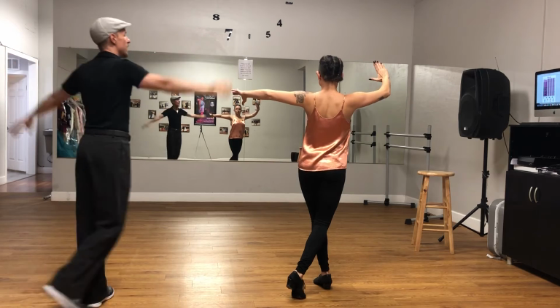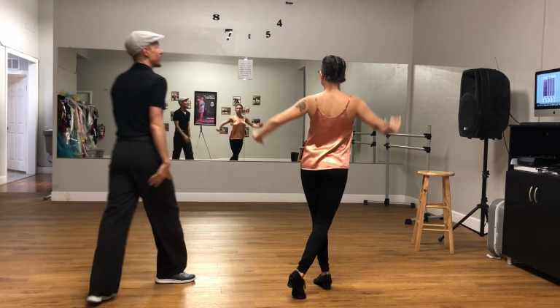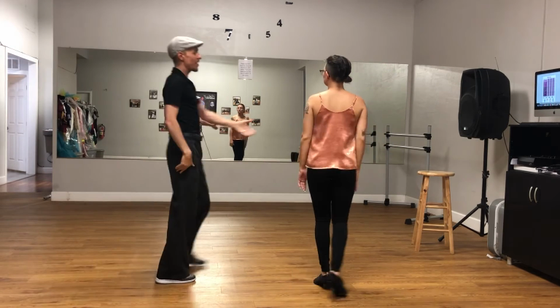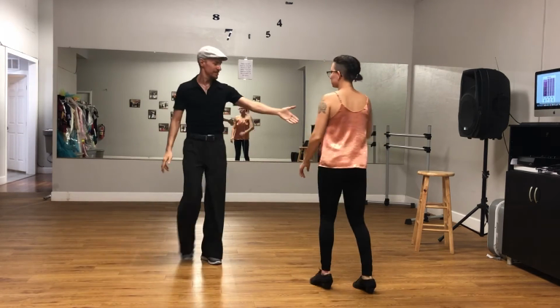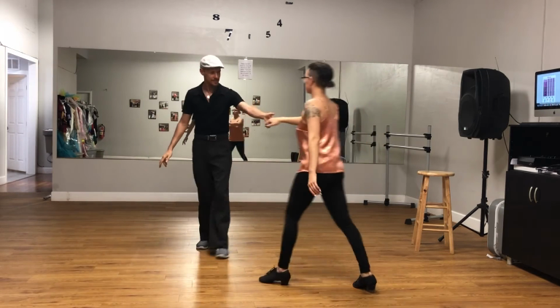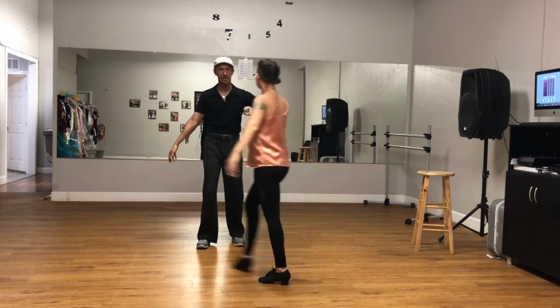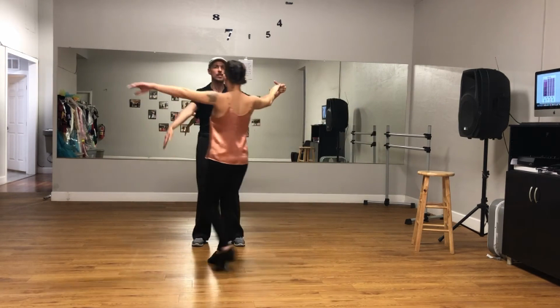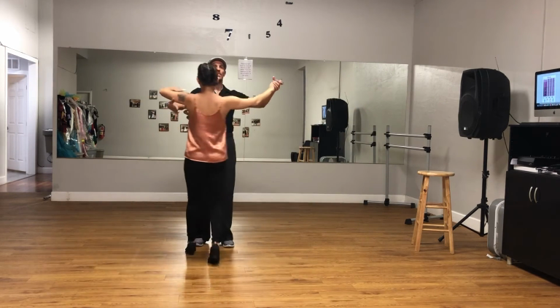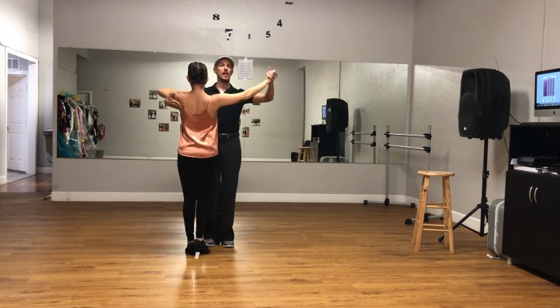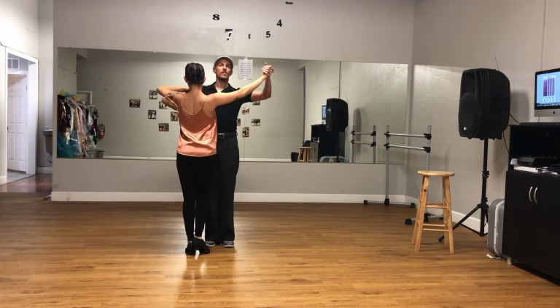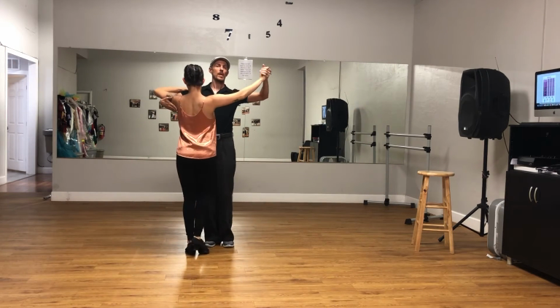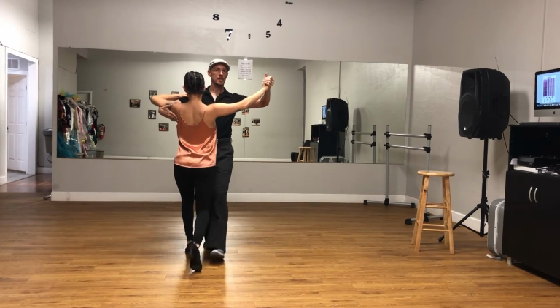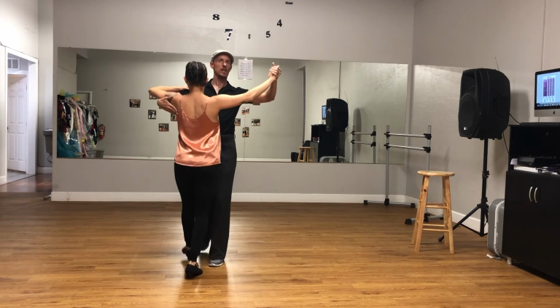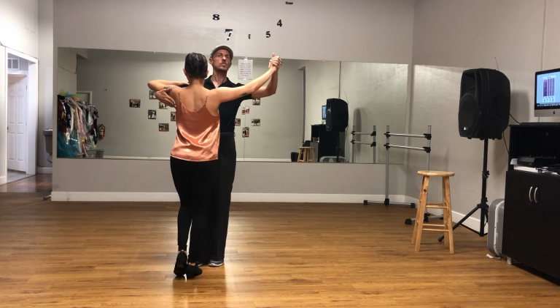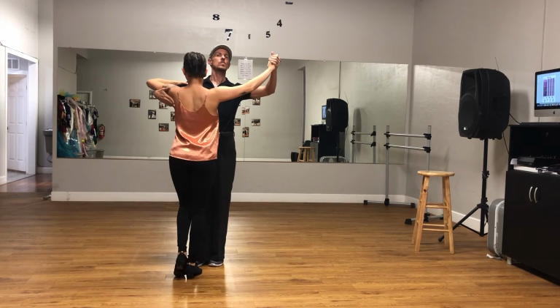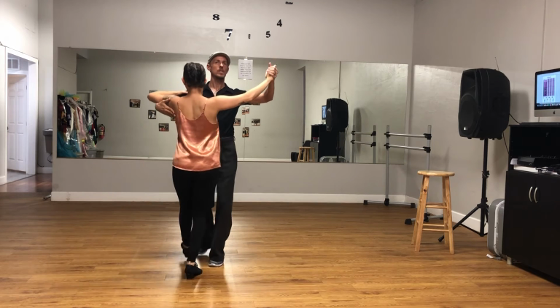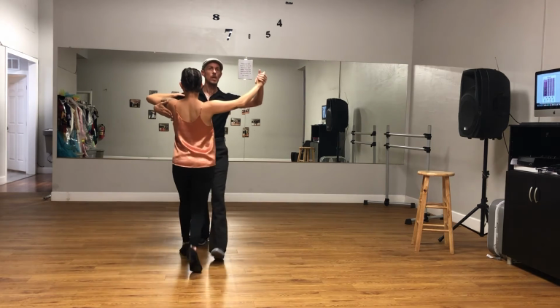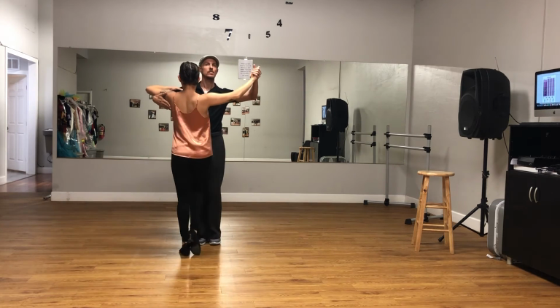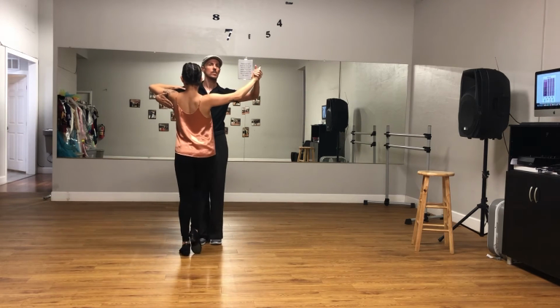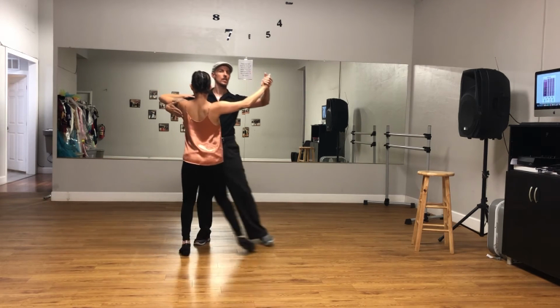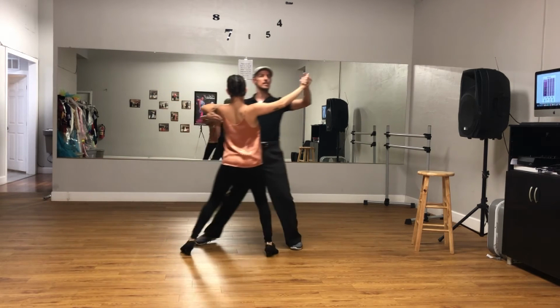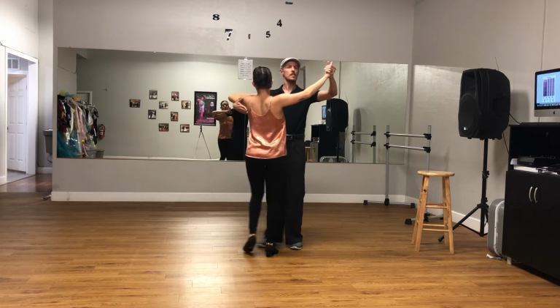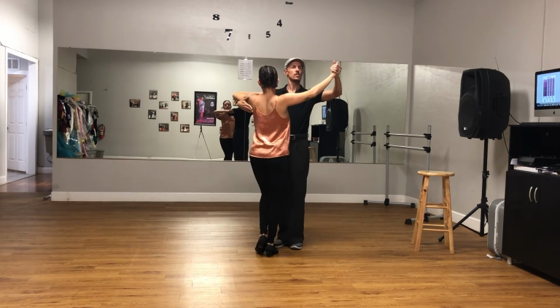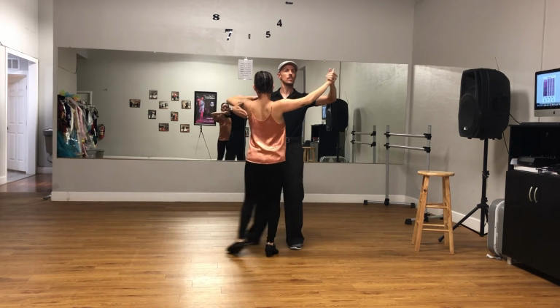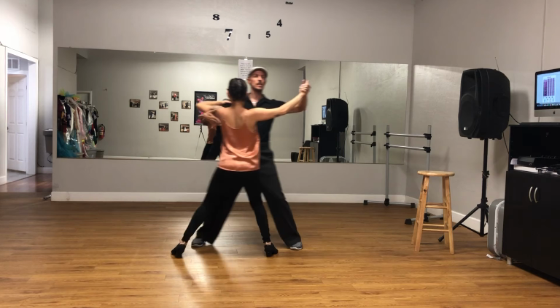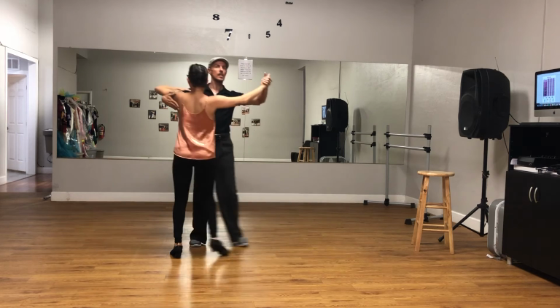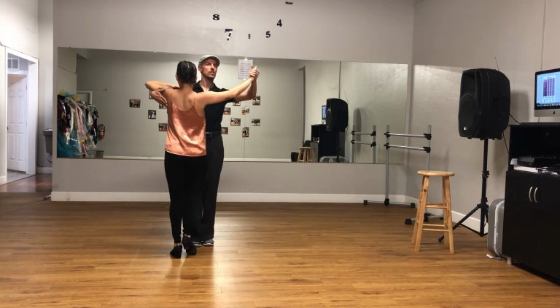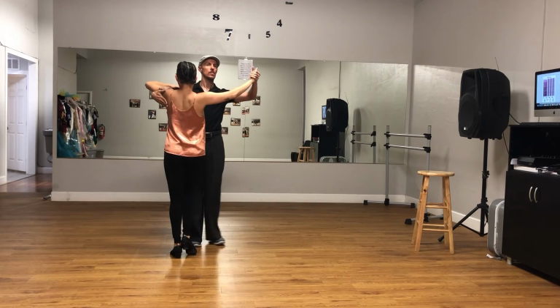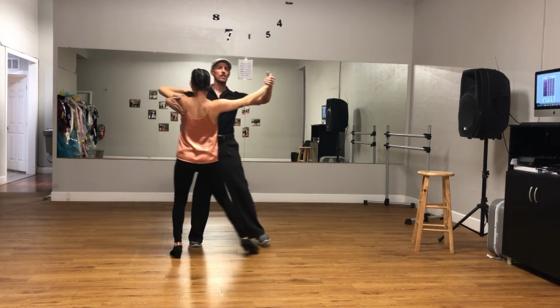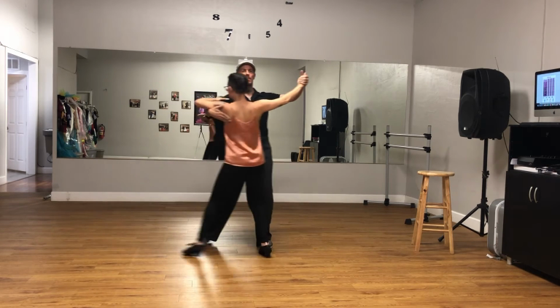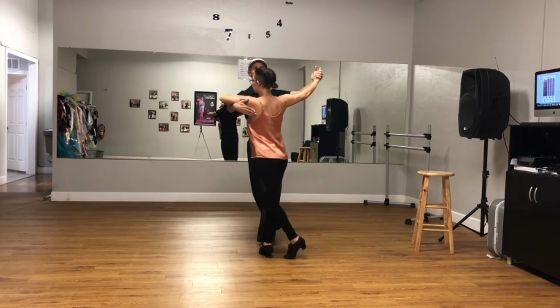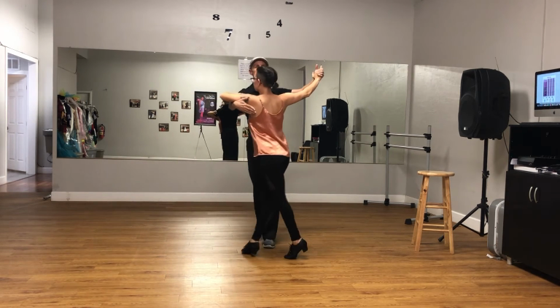Now together we have our balance hips. One, two, three, one, two, three, side, two, three, side, two, three, side, two, three. We're going to go on fifth positions.